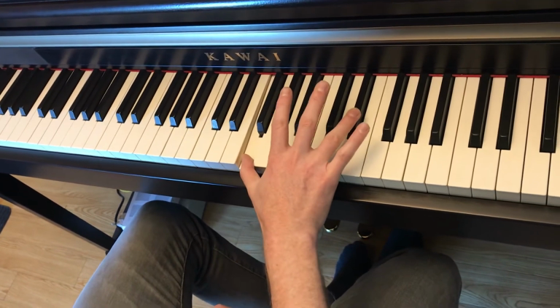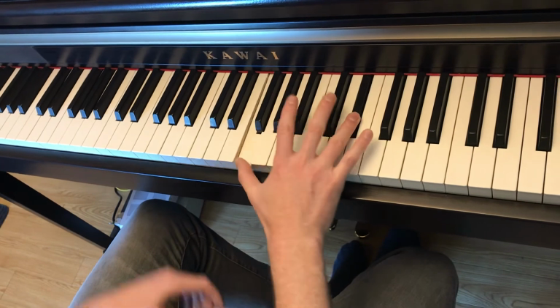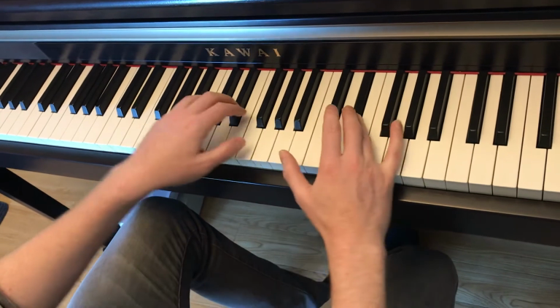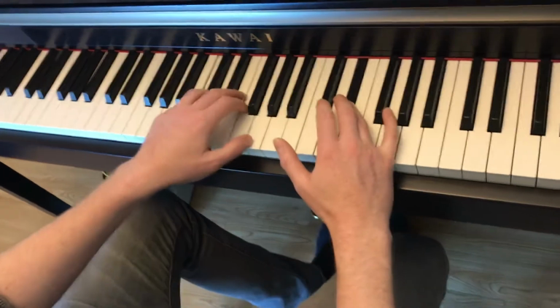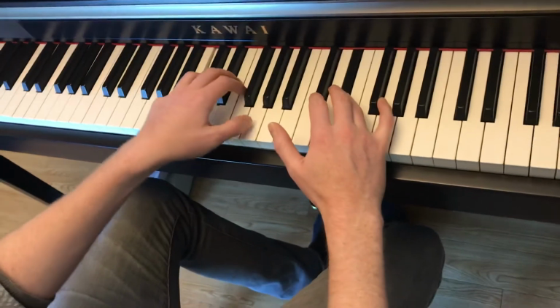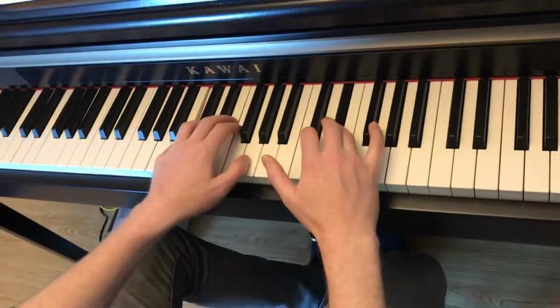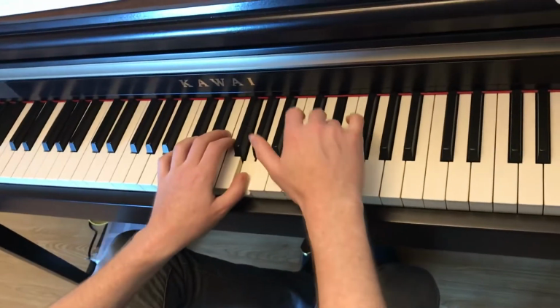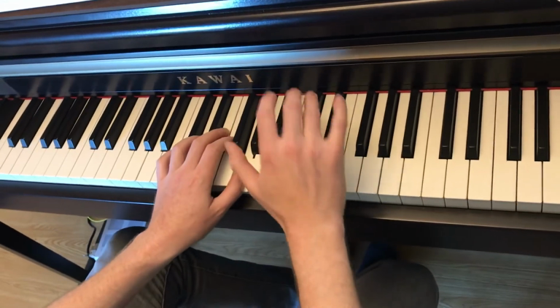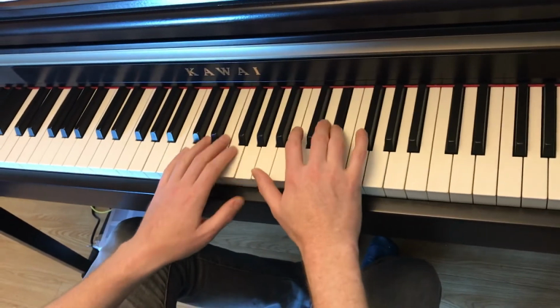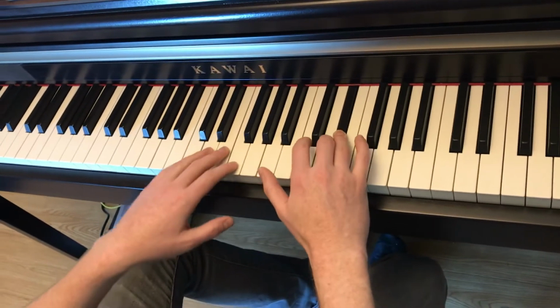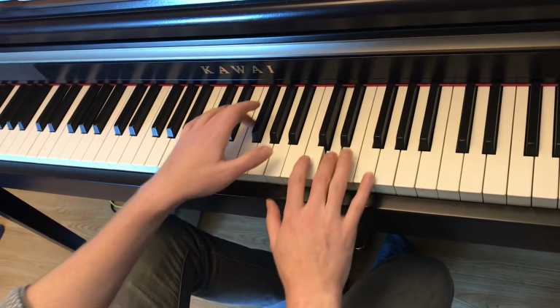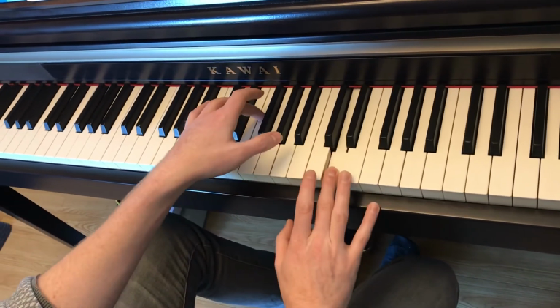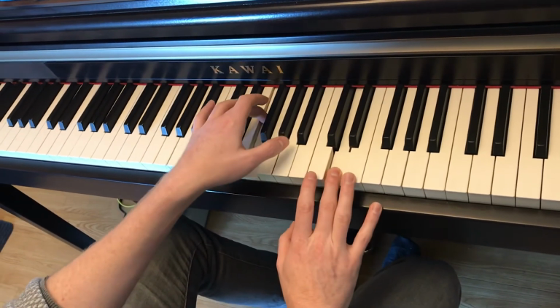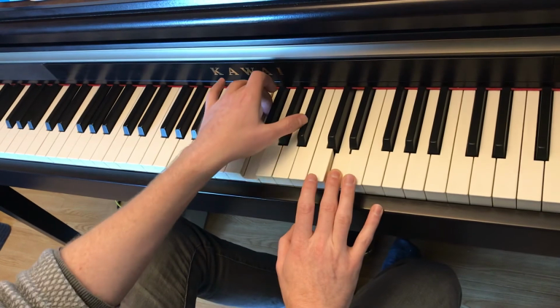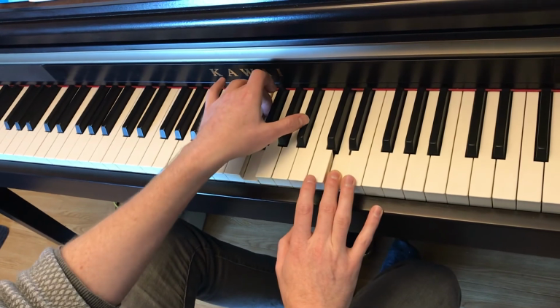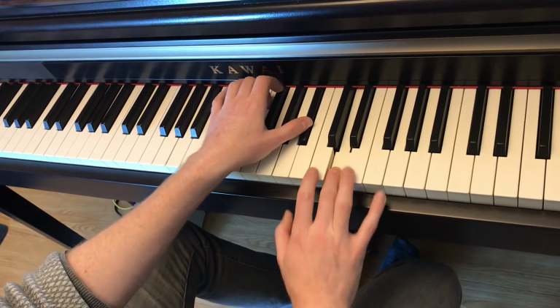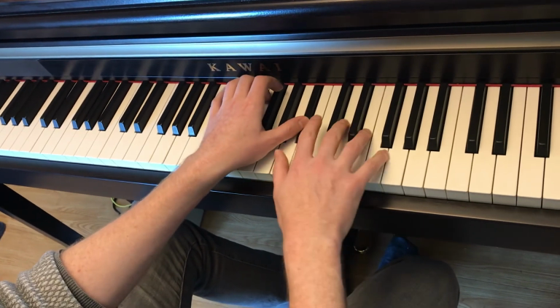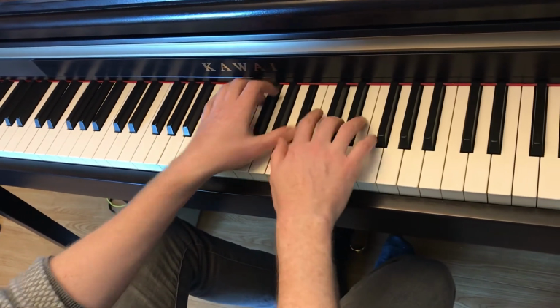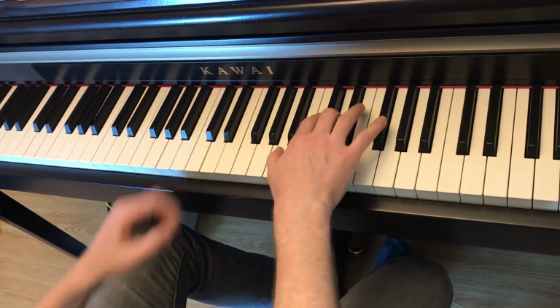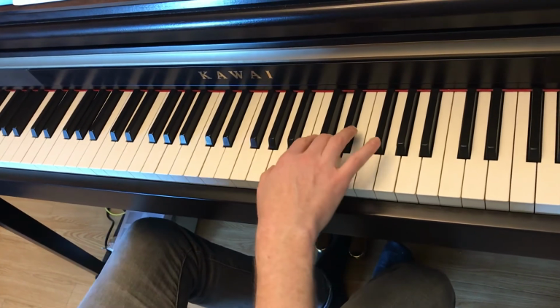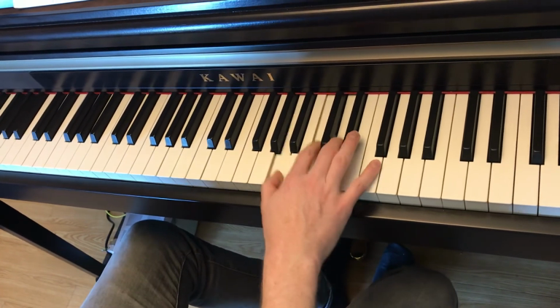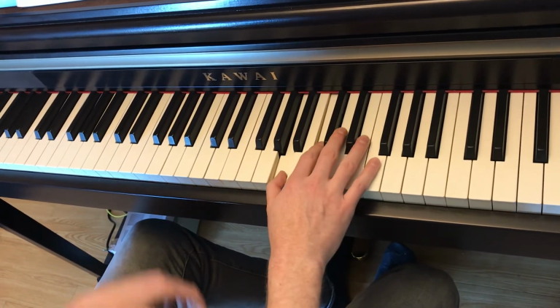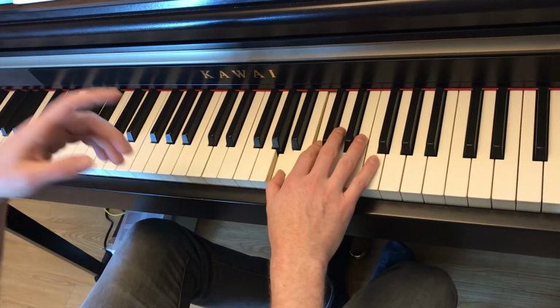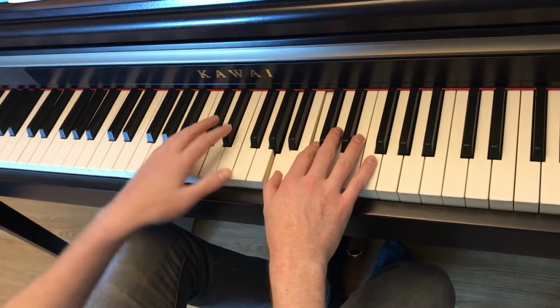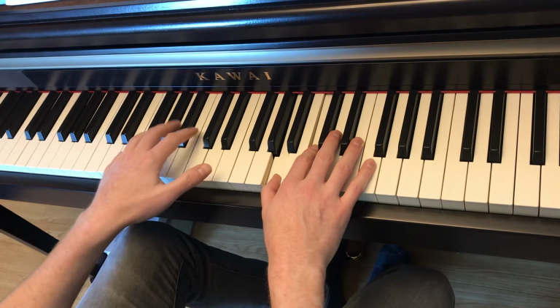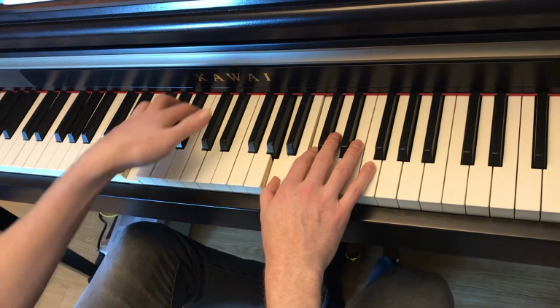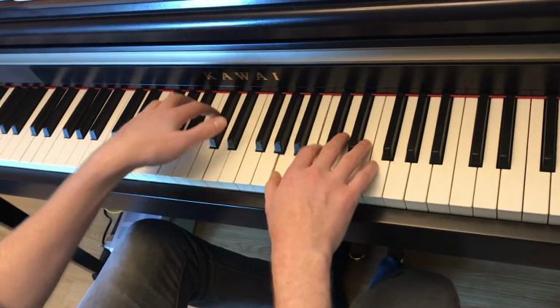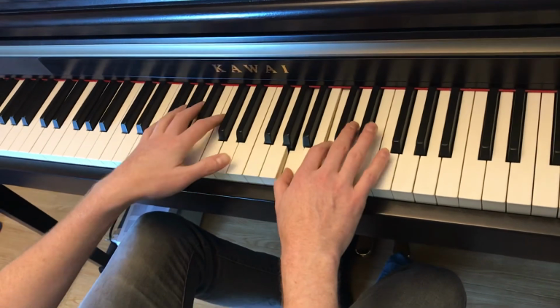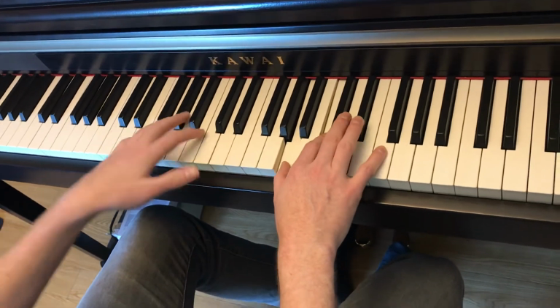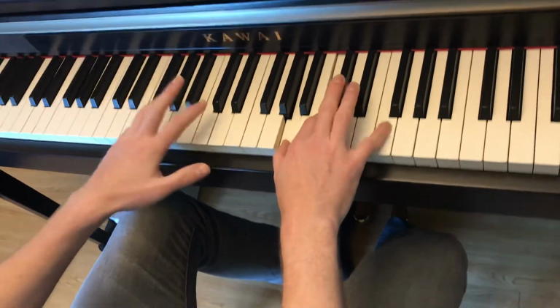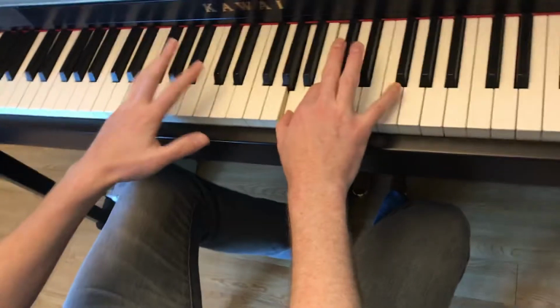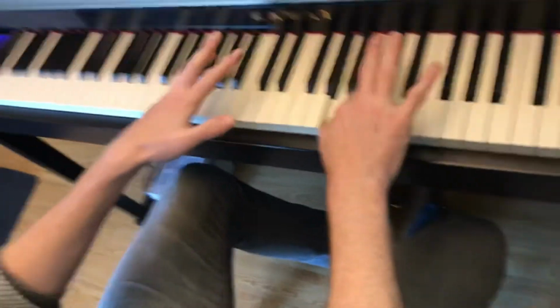4 on Eb, C, G, Bb, D, F. F, Bb, D, A, and C, F. You play F and F together.